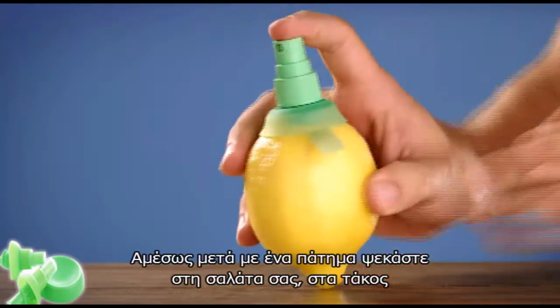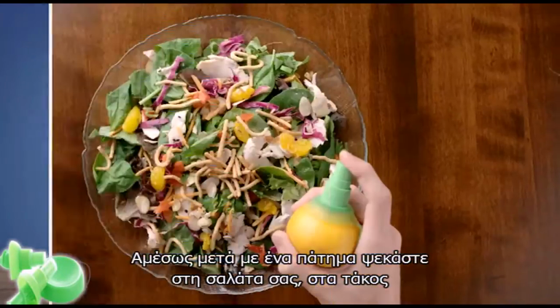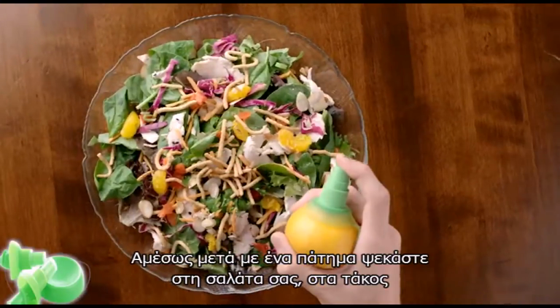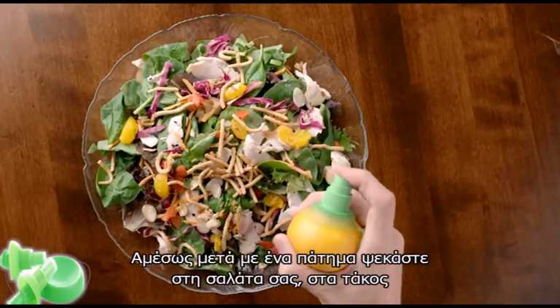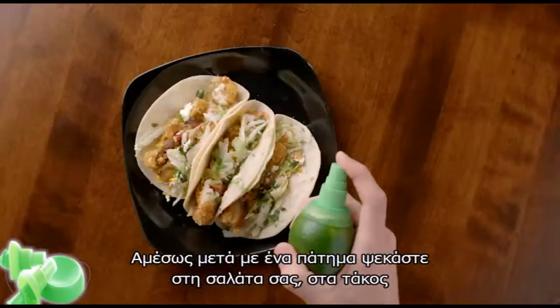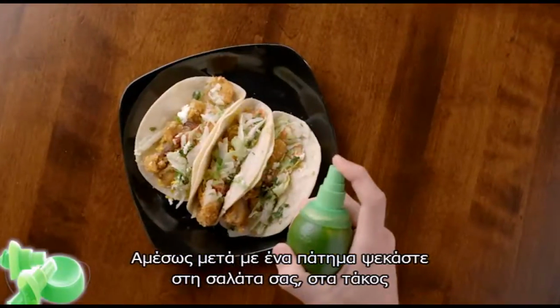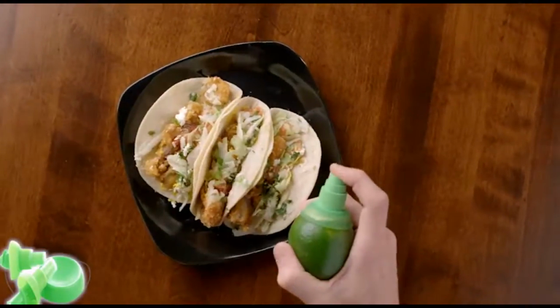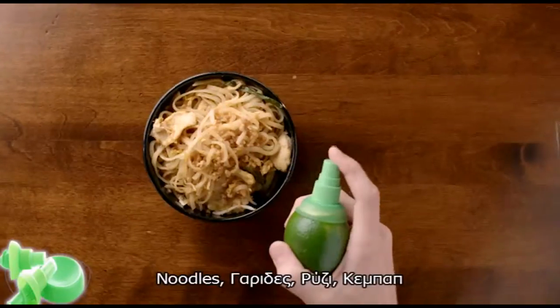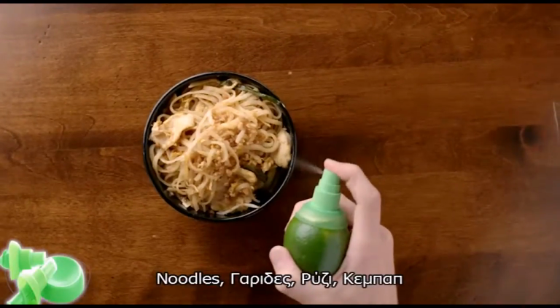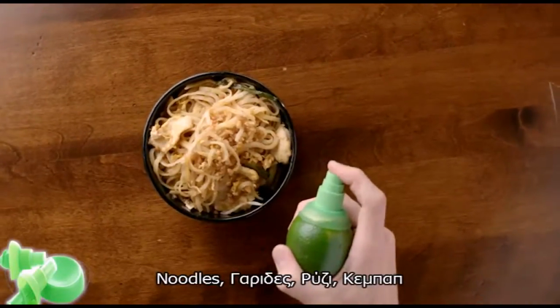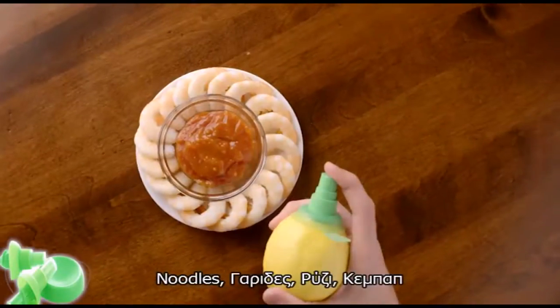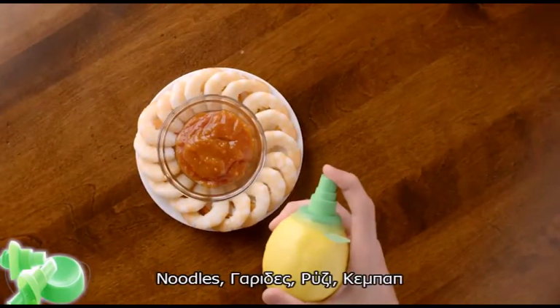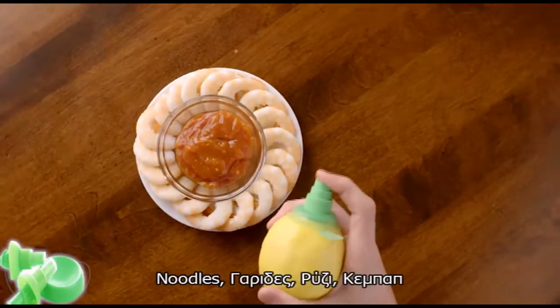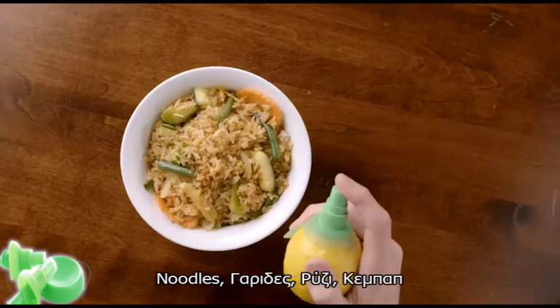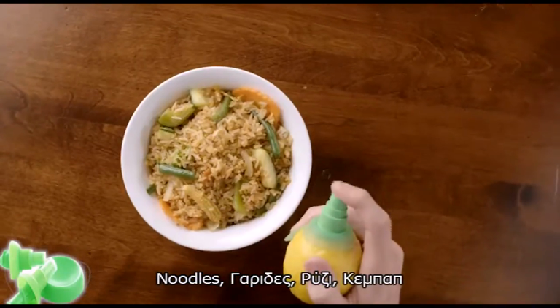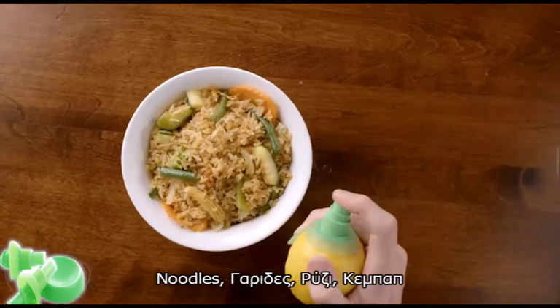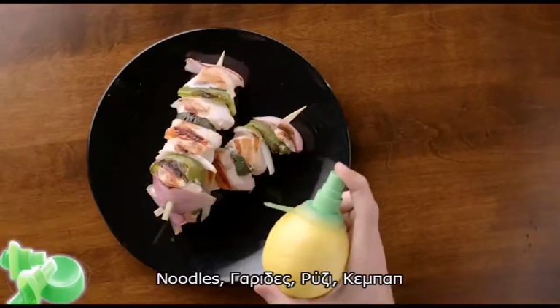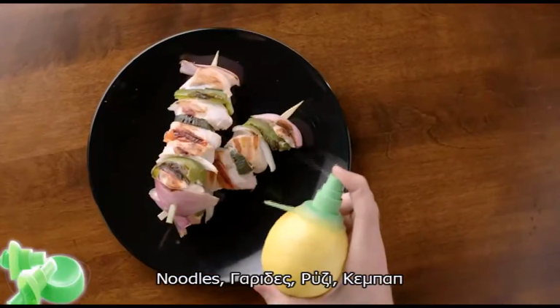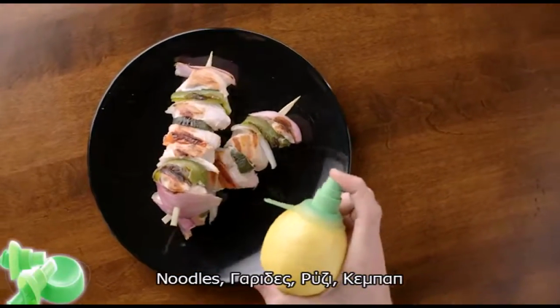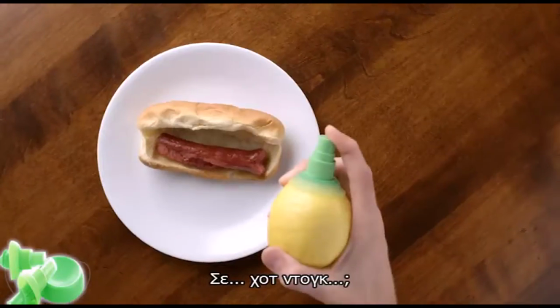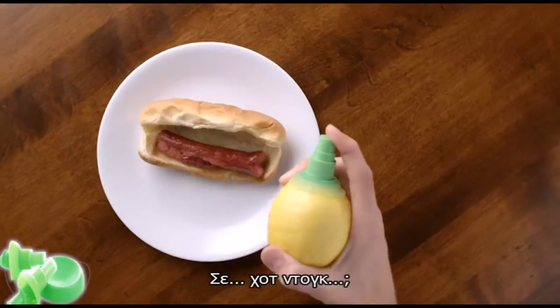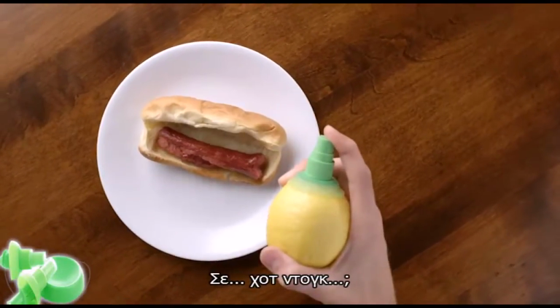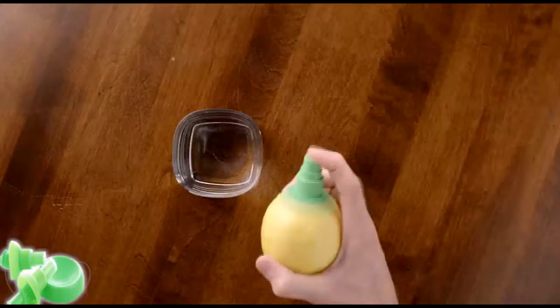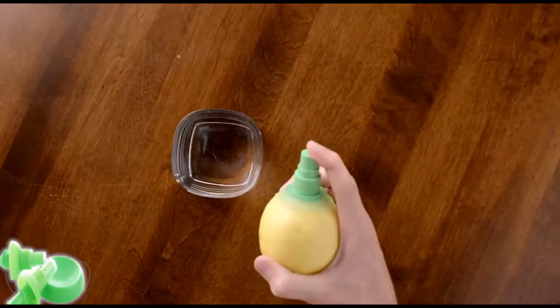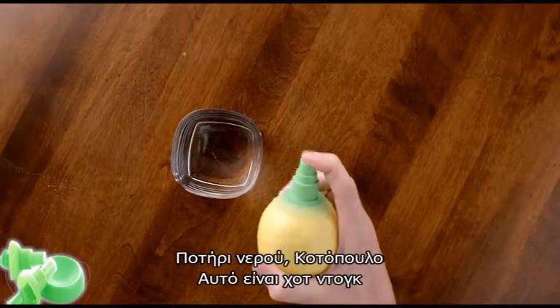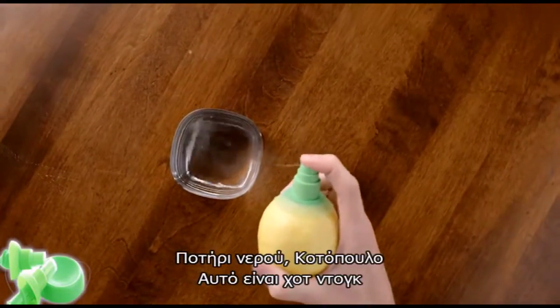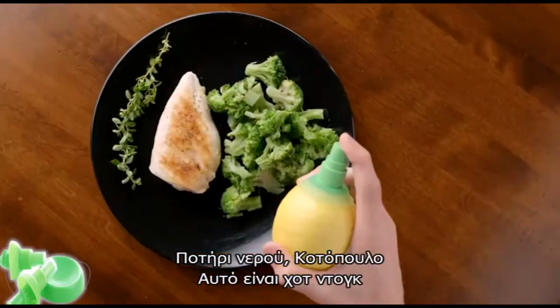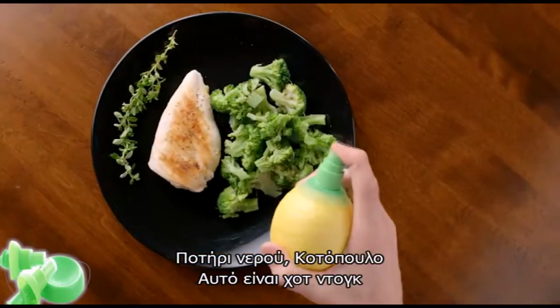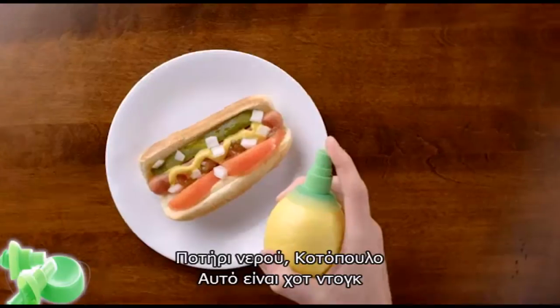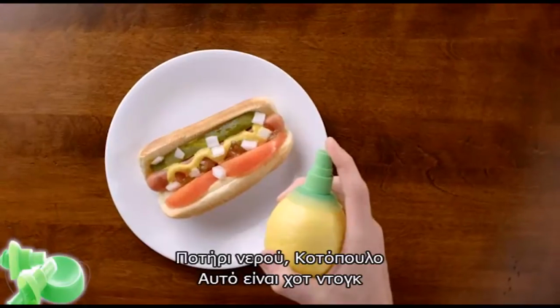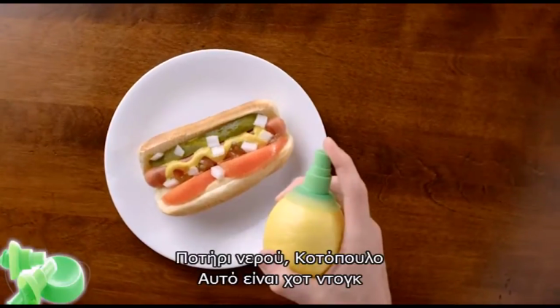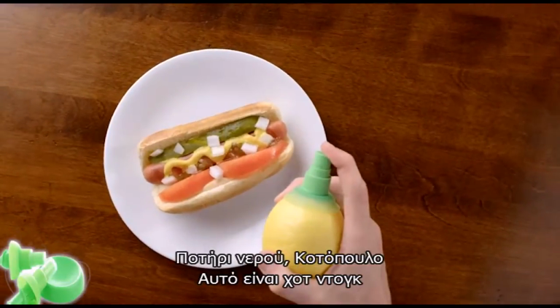You're ready to season salads, tacos, pad thai, shrimp cocktail, fried rice, kebabs, a hot dog, a glass of water, chicken — now that's a hot dog.